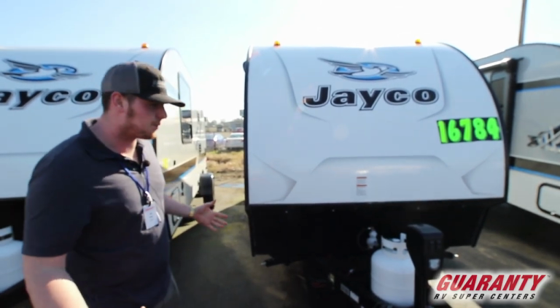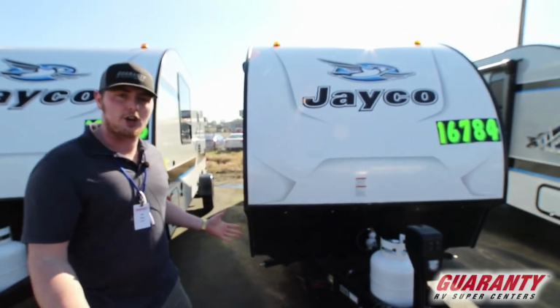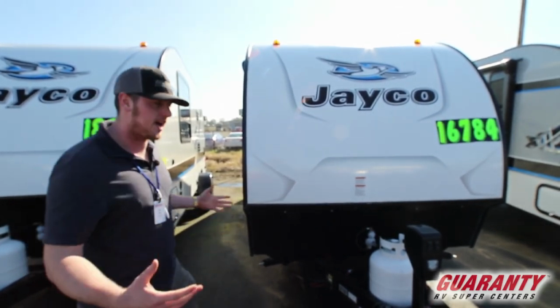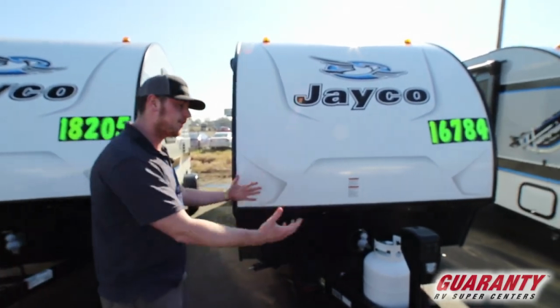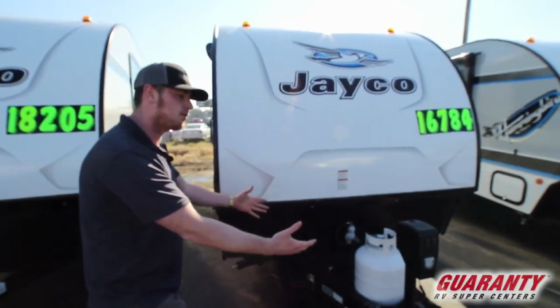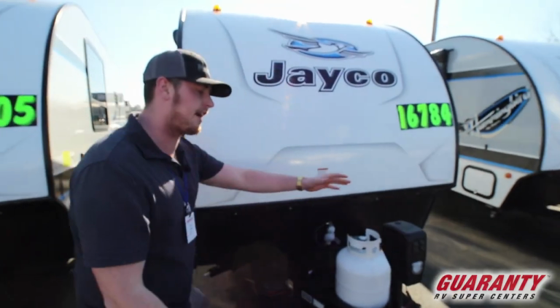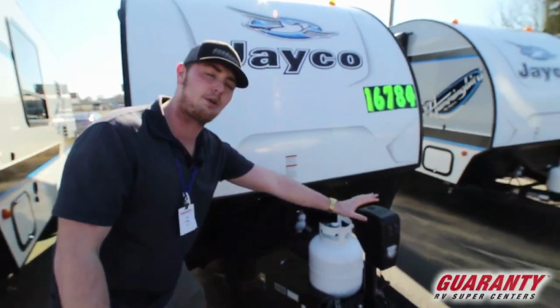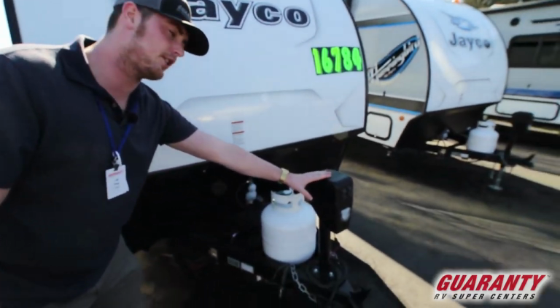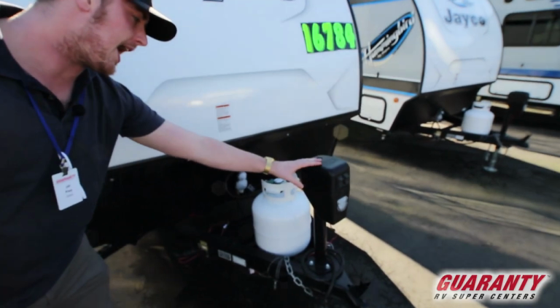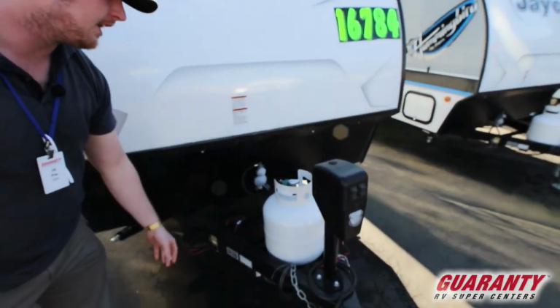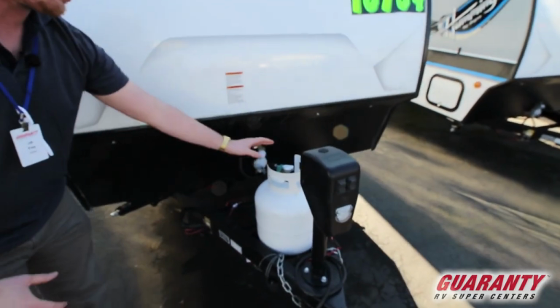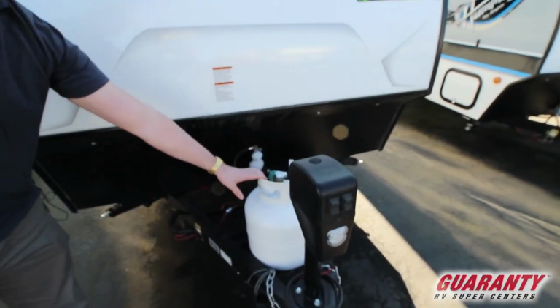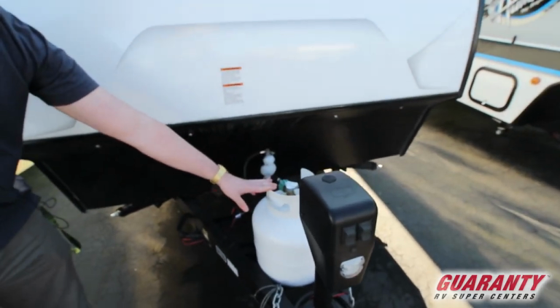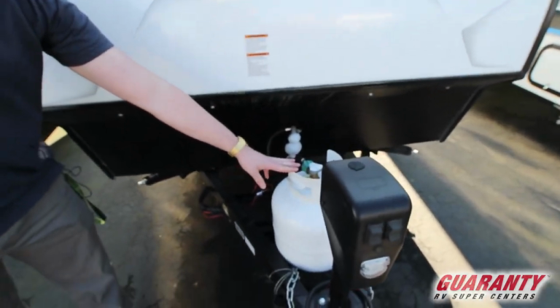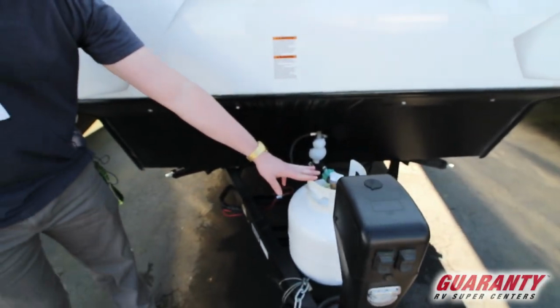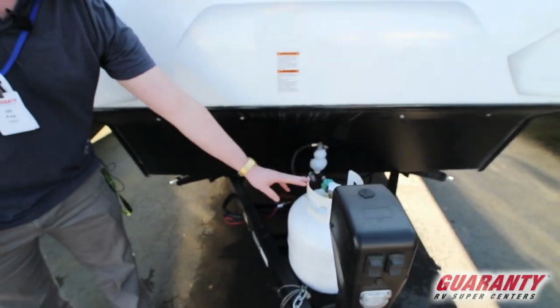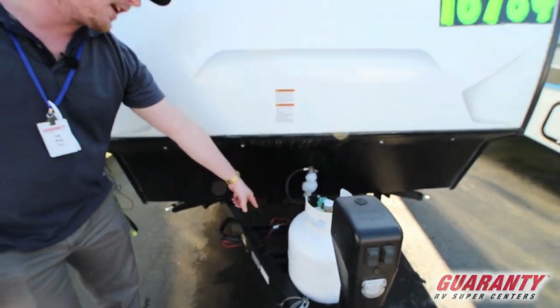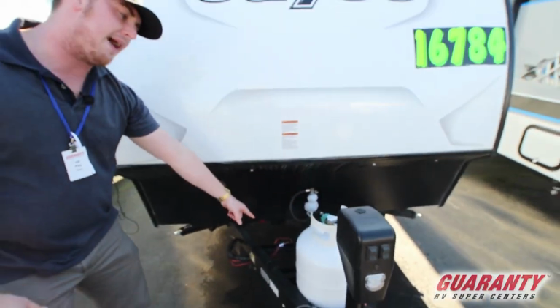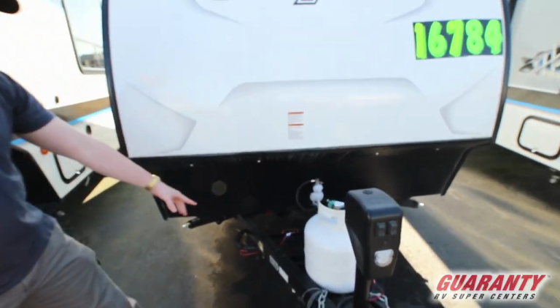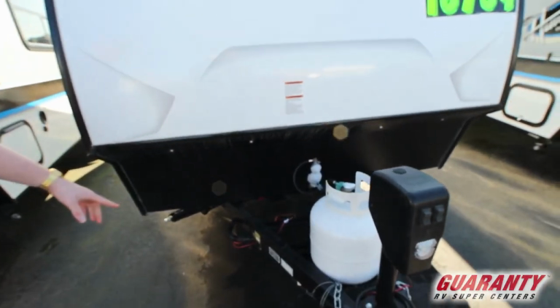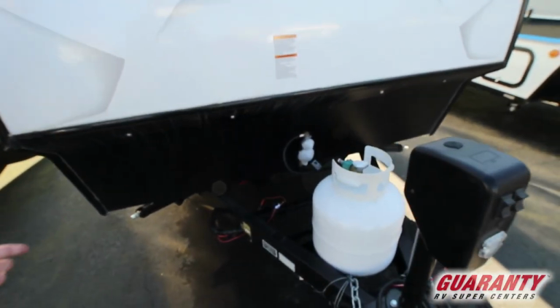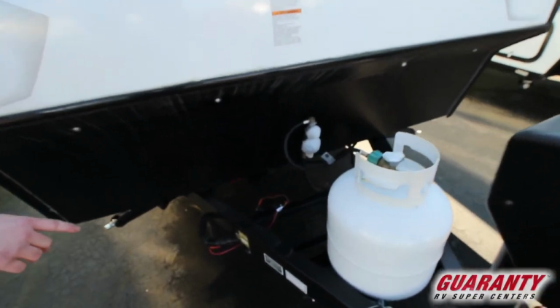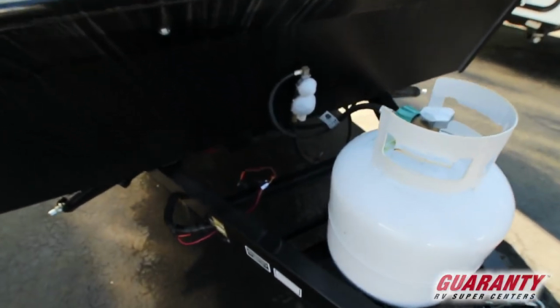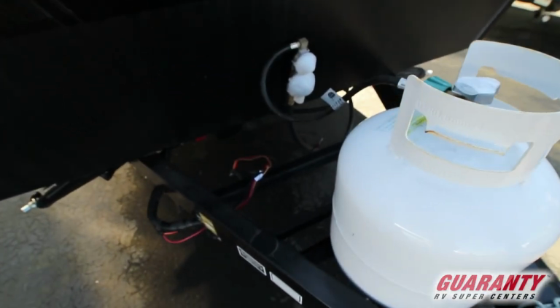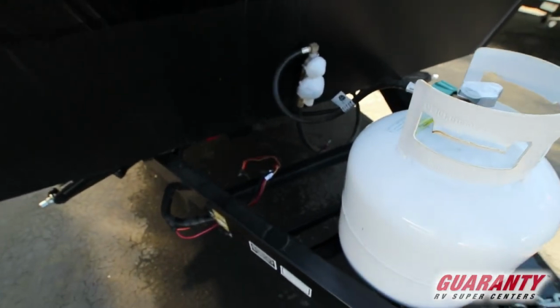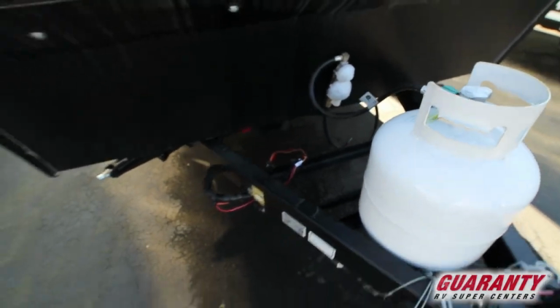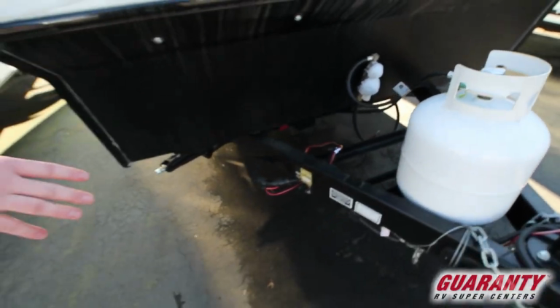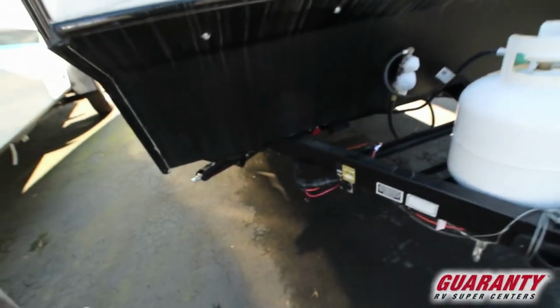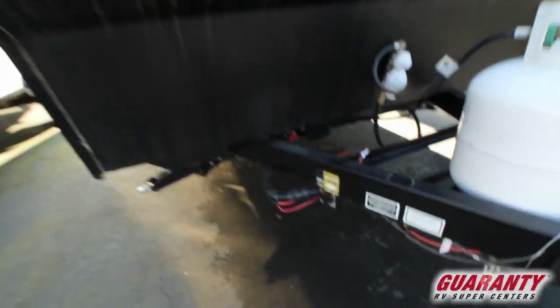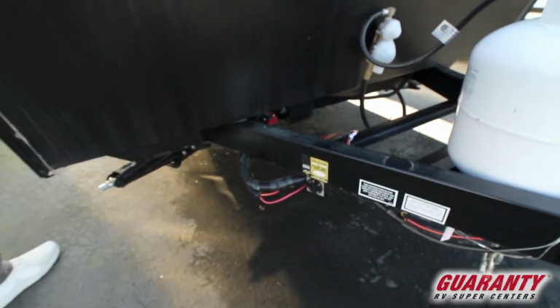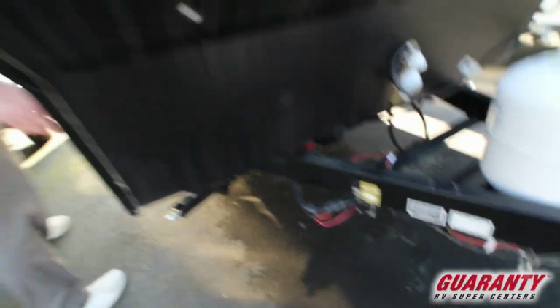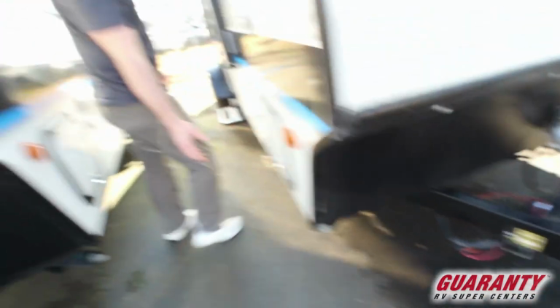We're gonna start on the outside. On the front we are gonna have our power front jacks. Behind that we're gonna get a propane tank, a battery as well, and right here on the side you do have solar hookups, which is super nice.